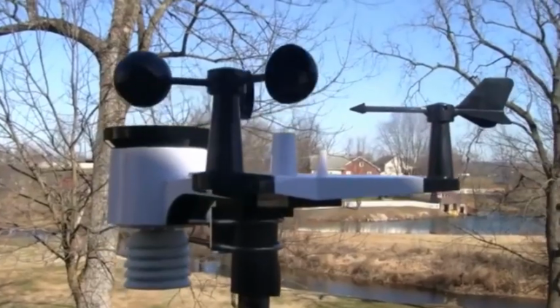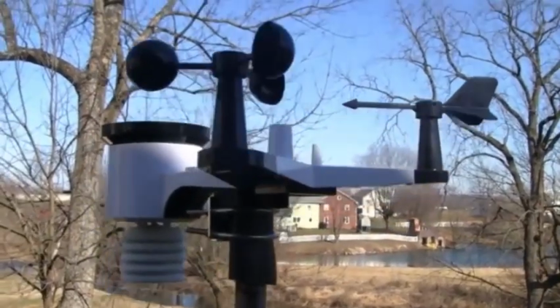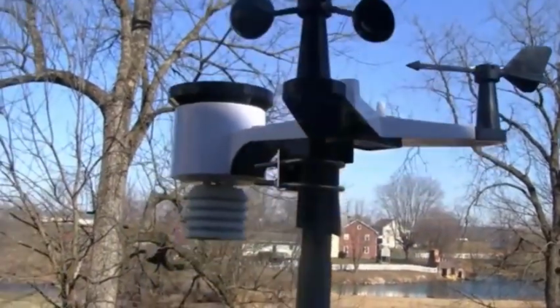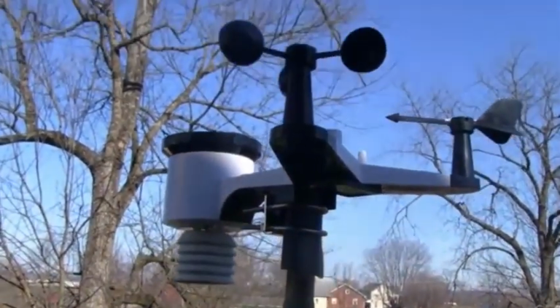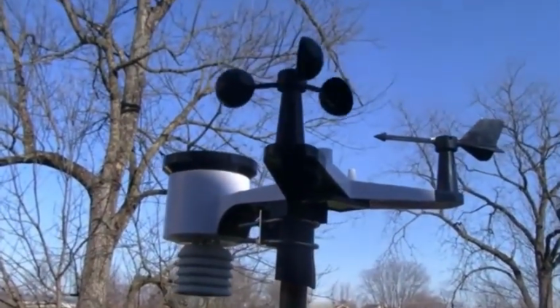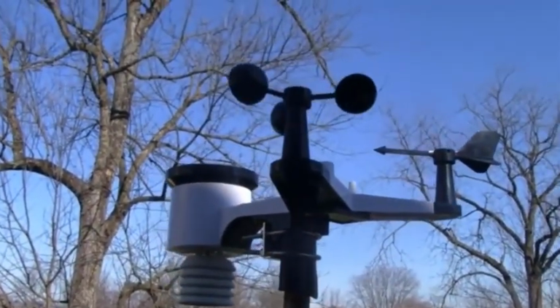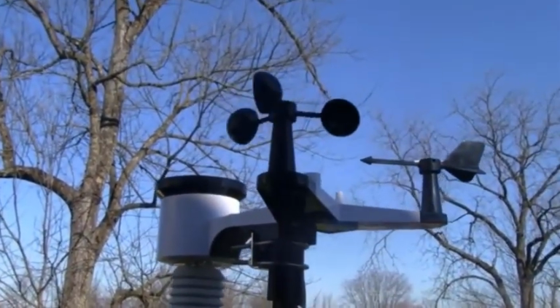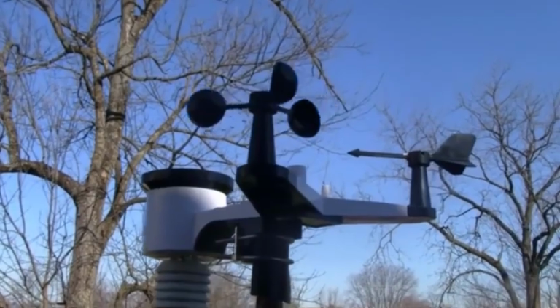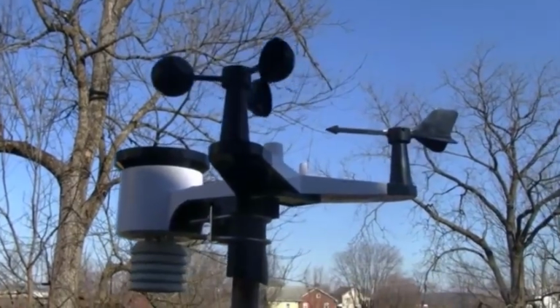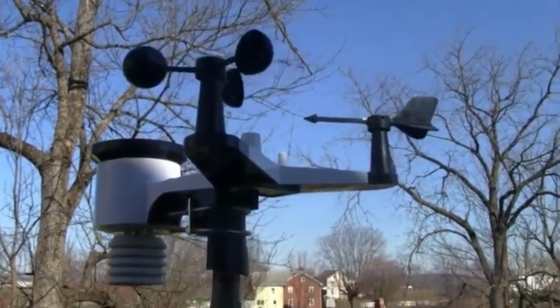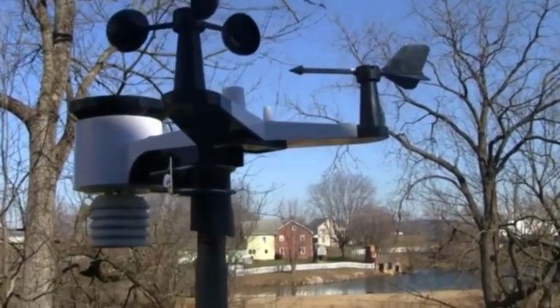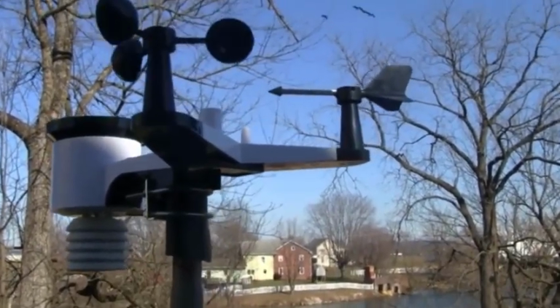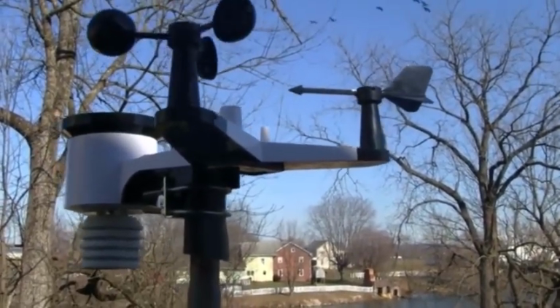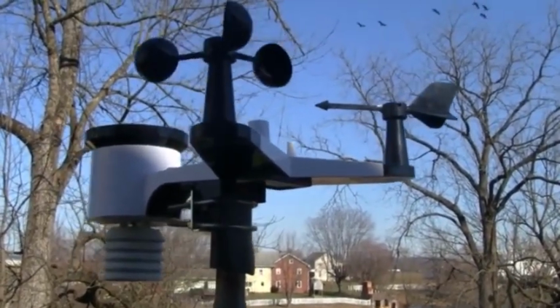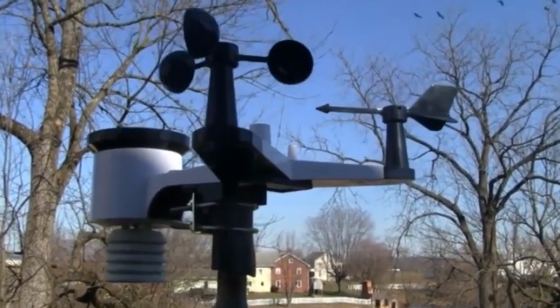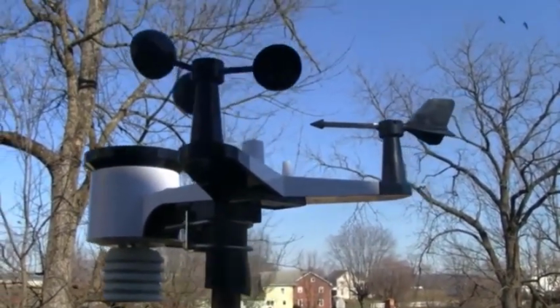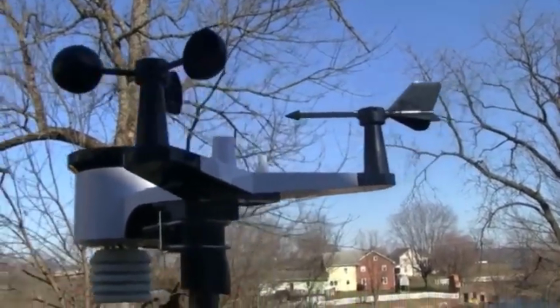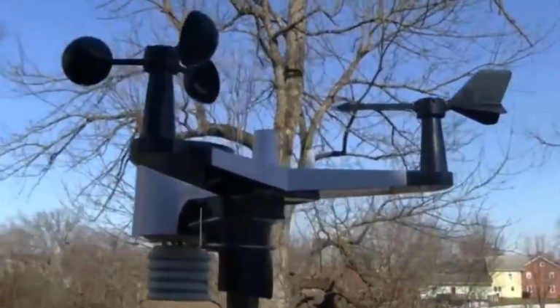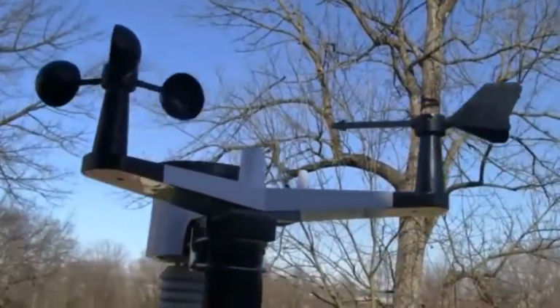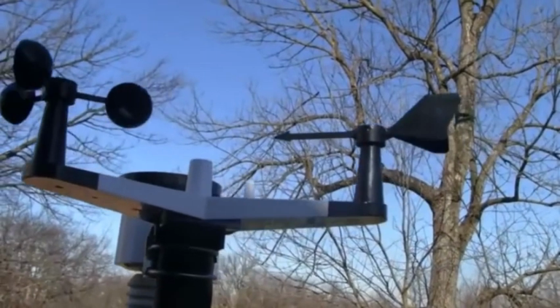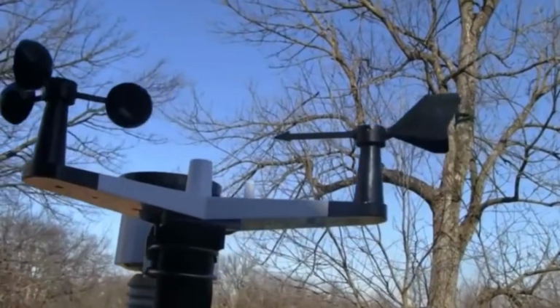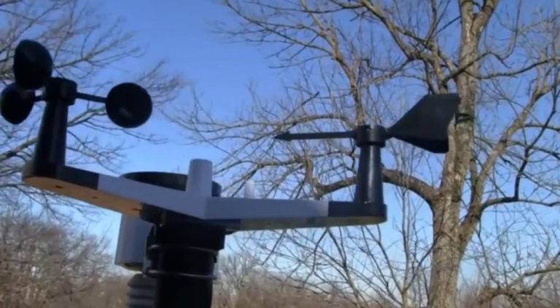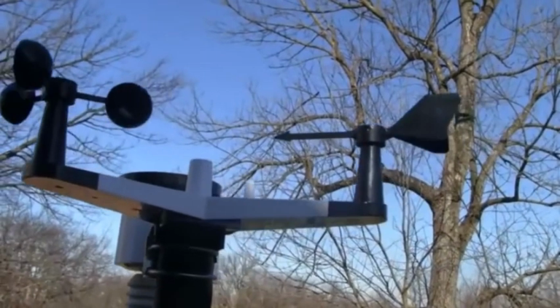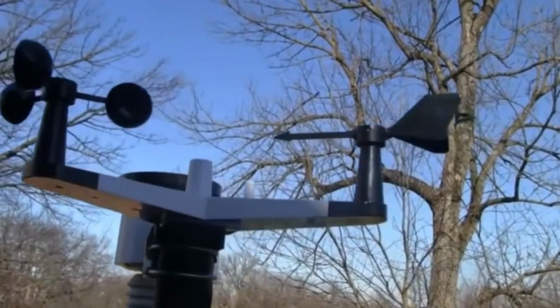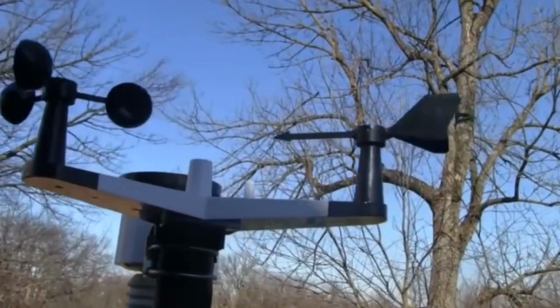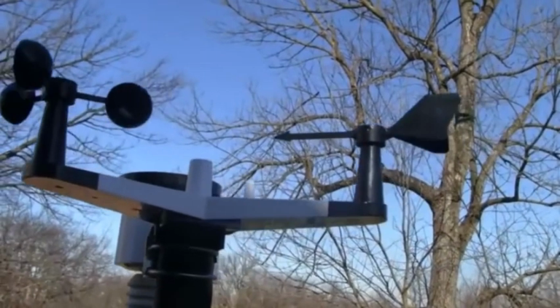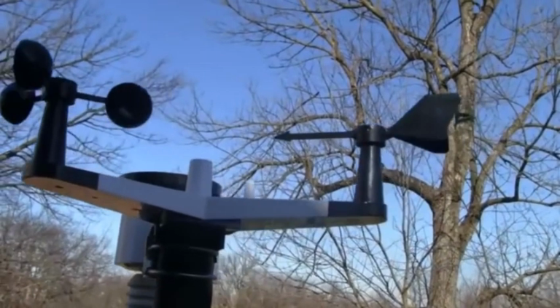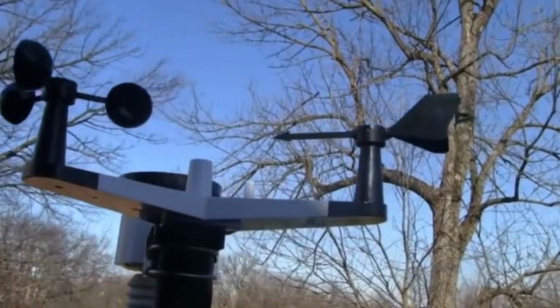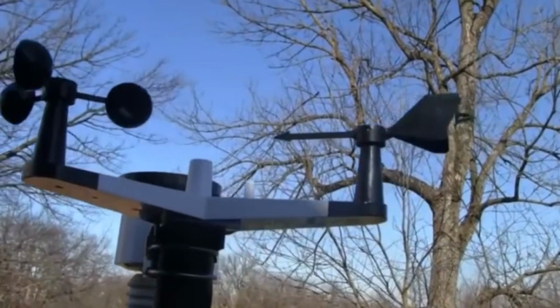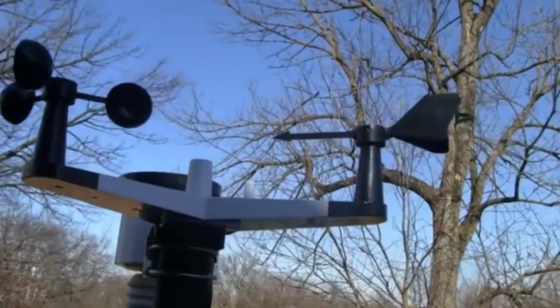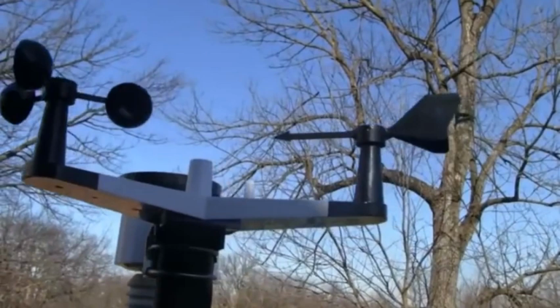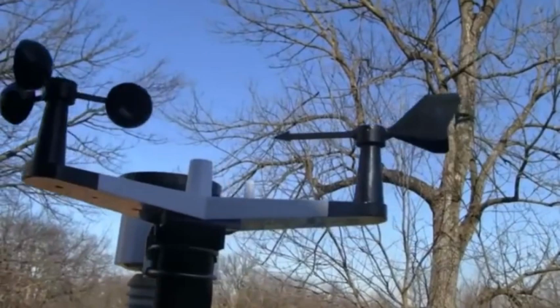This is the ambient weather station. You can see I have it mounted up here, just now getting into the shade, but we've got some nice motion. We've got it oriented so it is facing north.